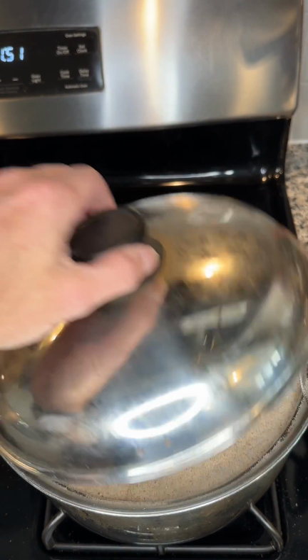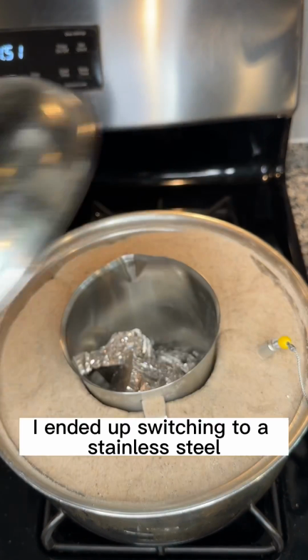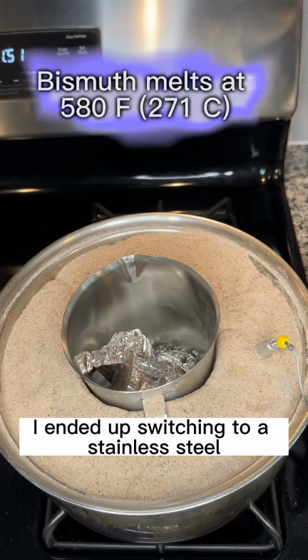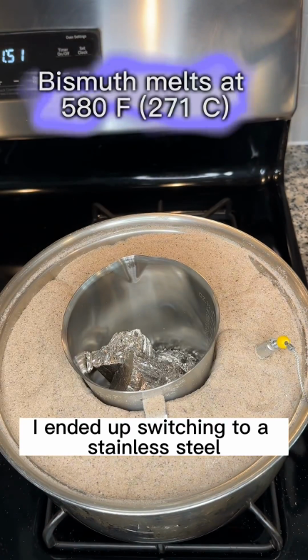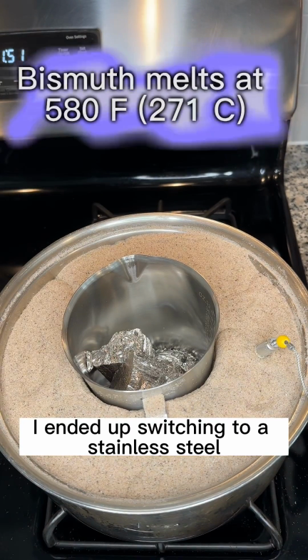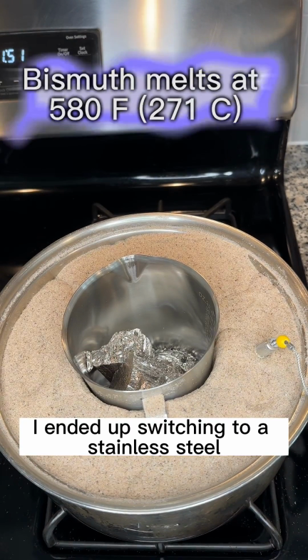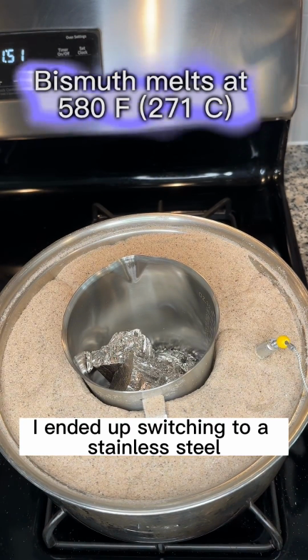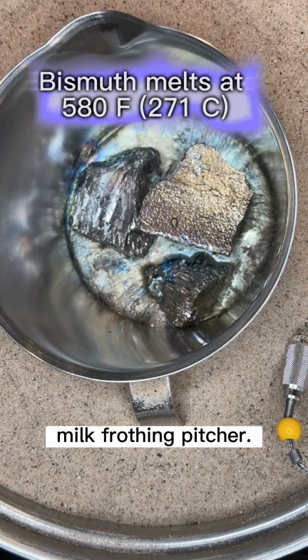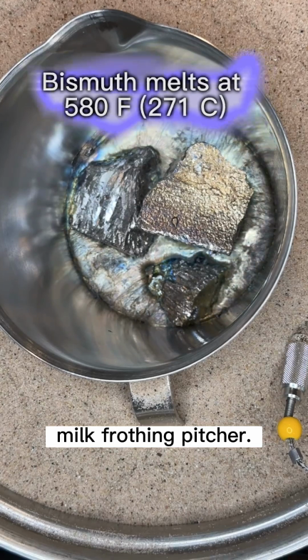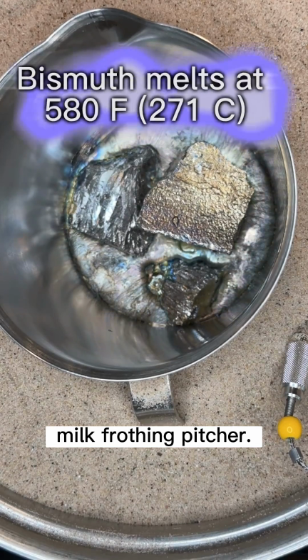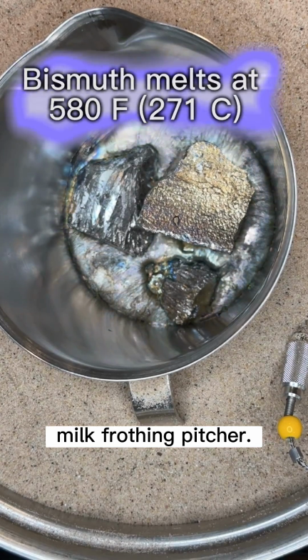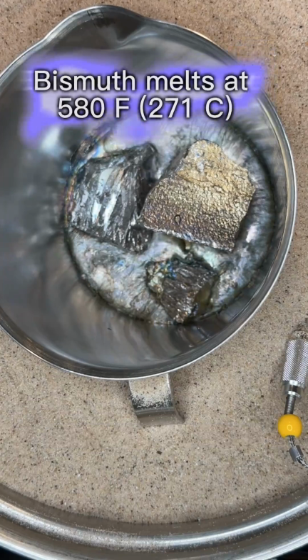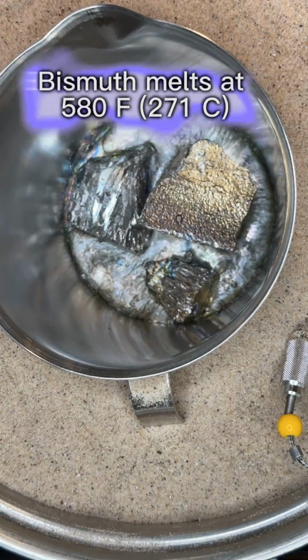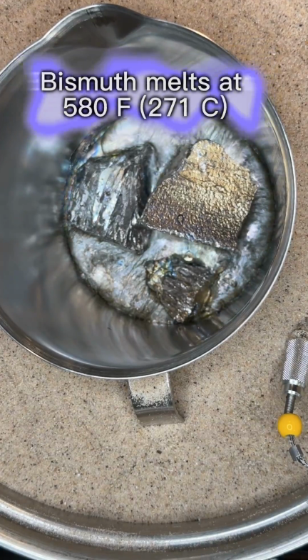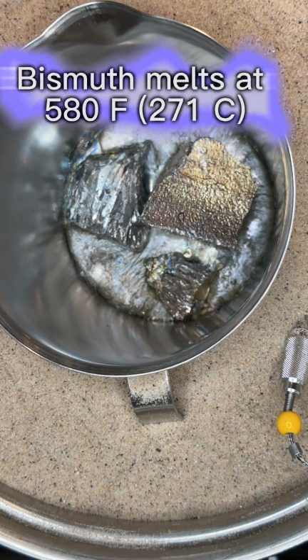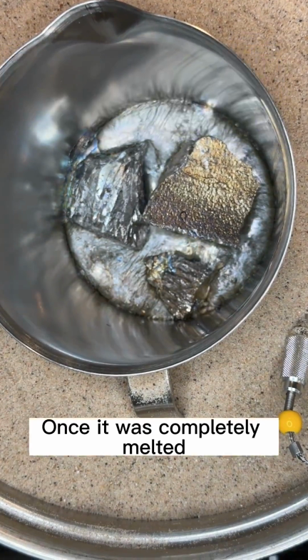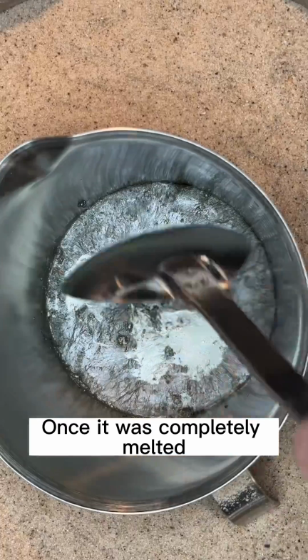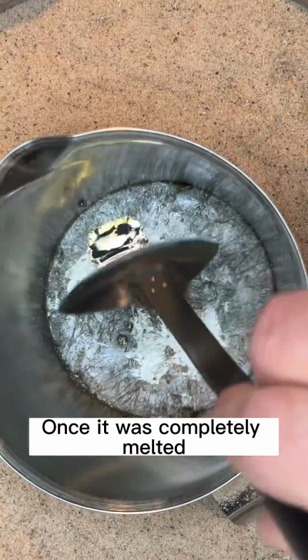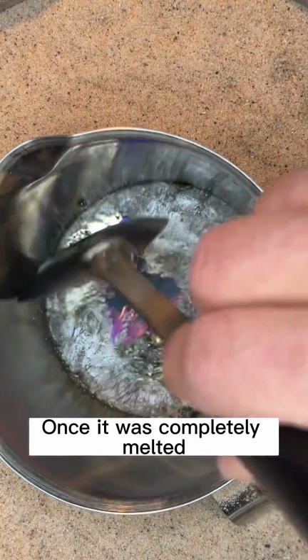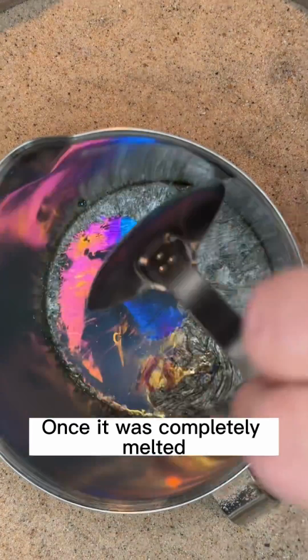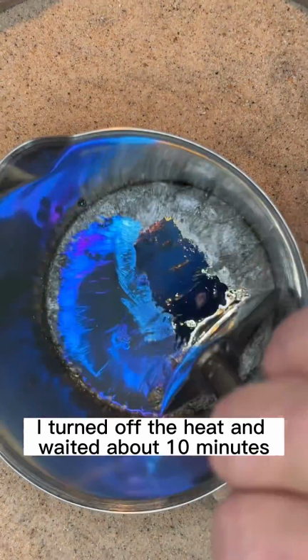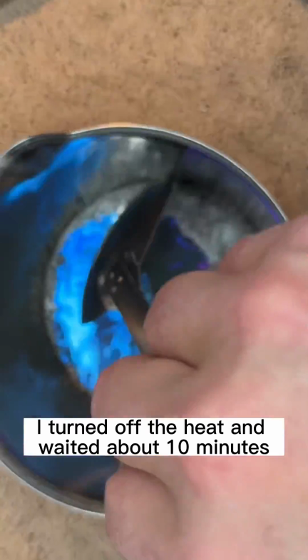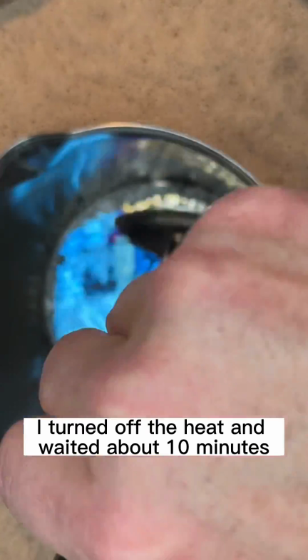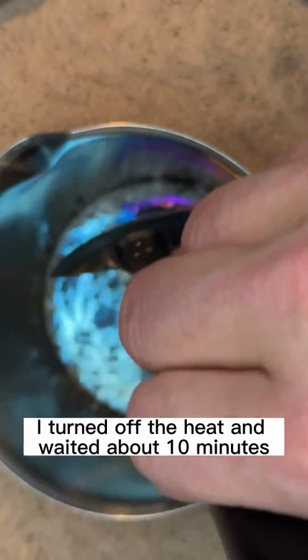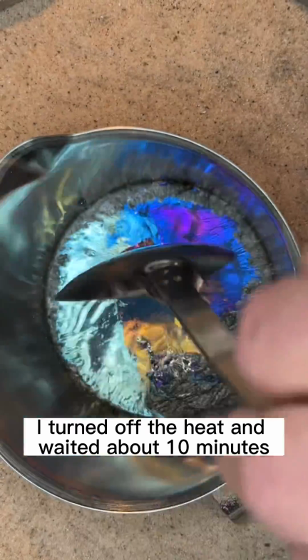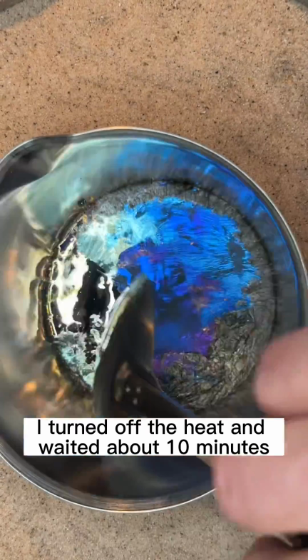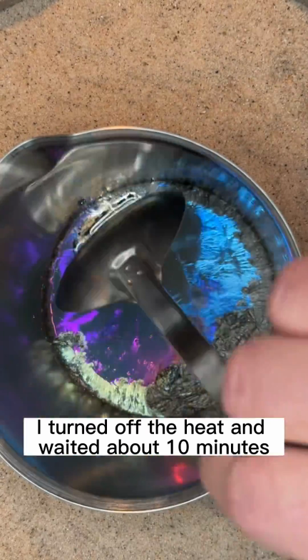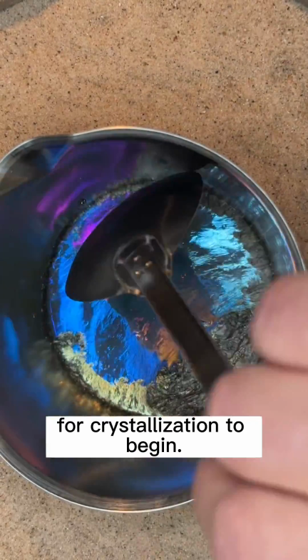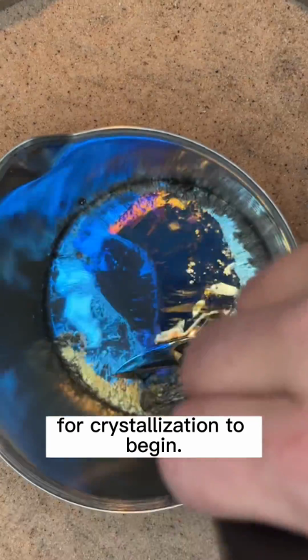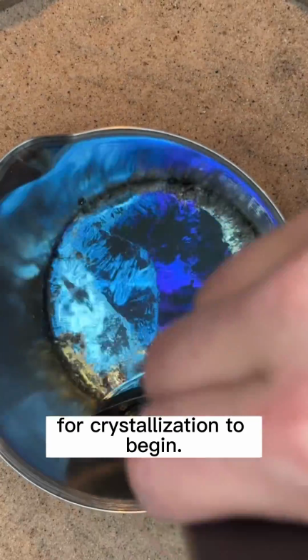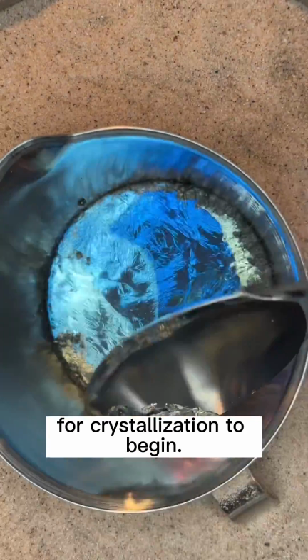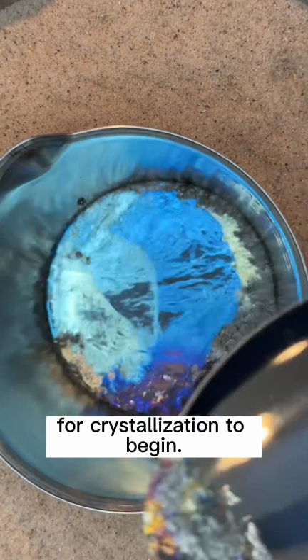I ended up switching to a stainless steel milk frothing pitcher. Once it was completely melted, I turned off the heat and waited about 10 minutes for crystallization to begin.